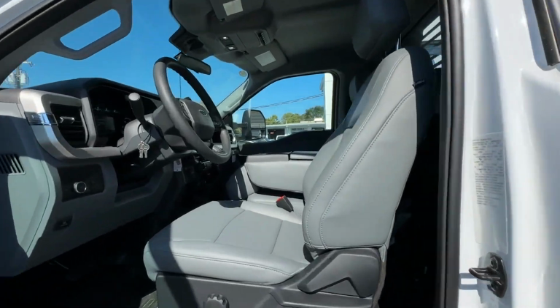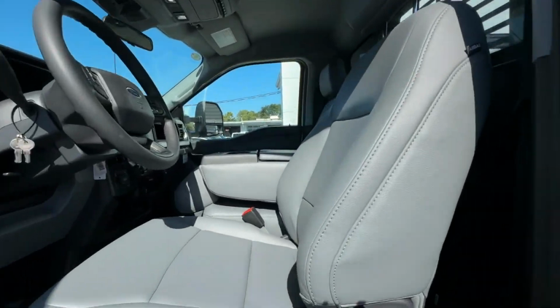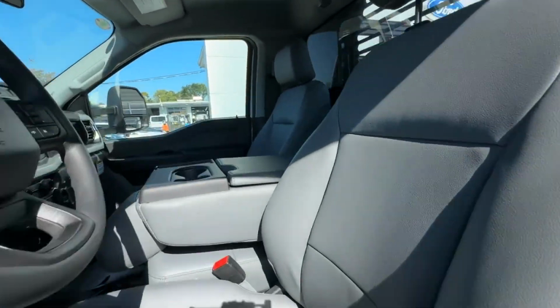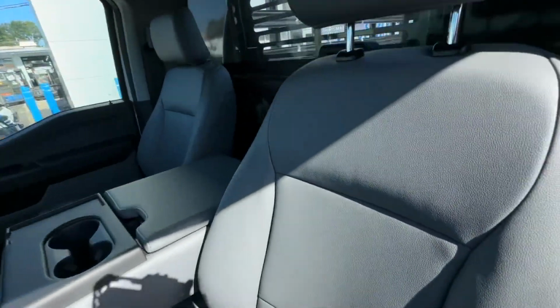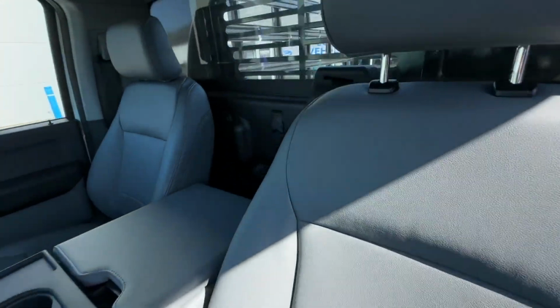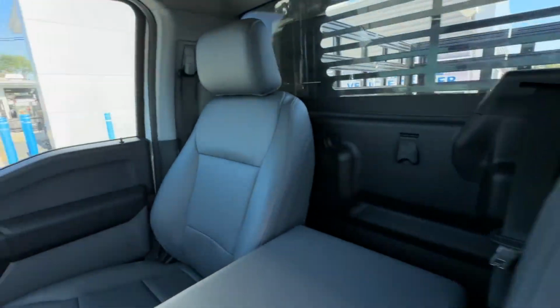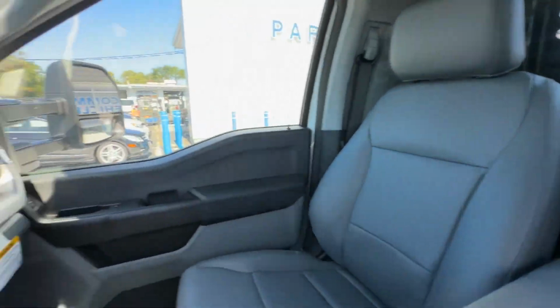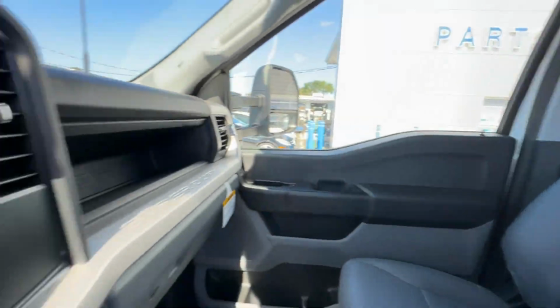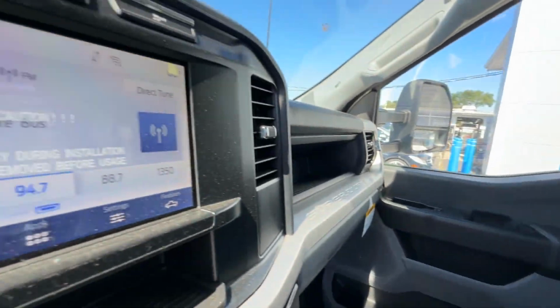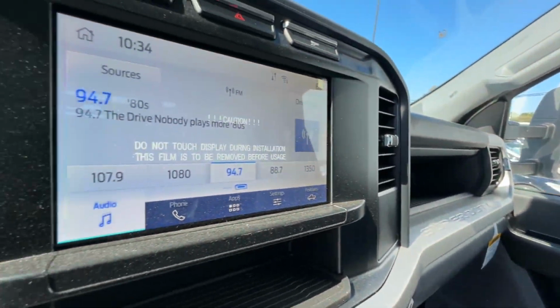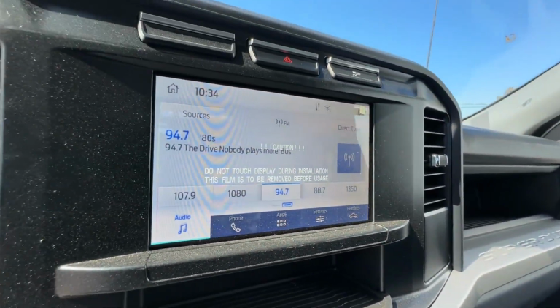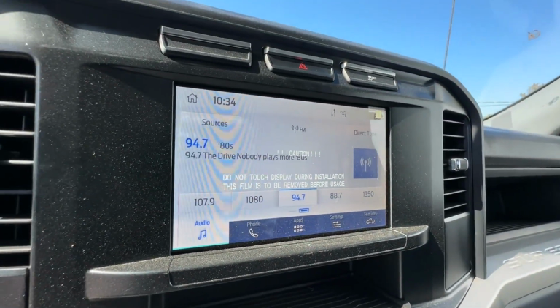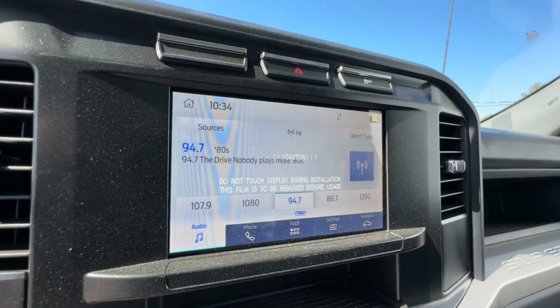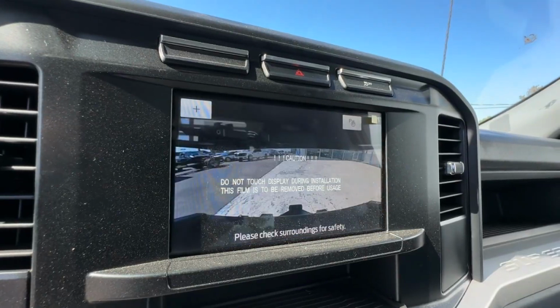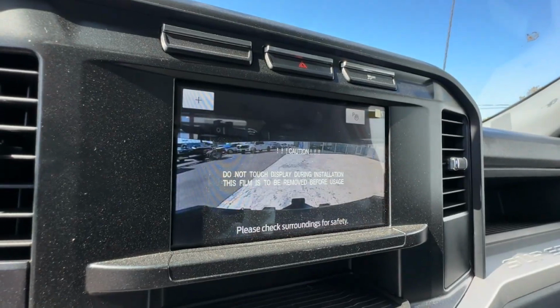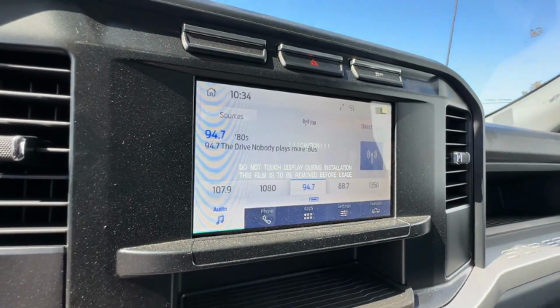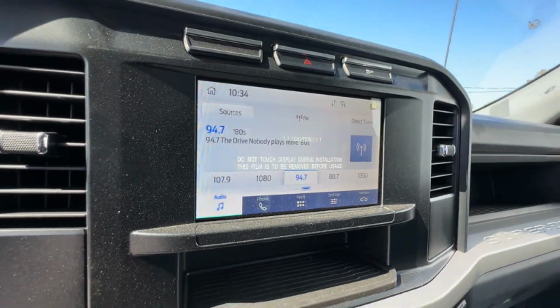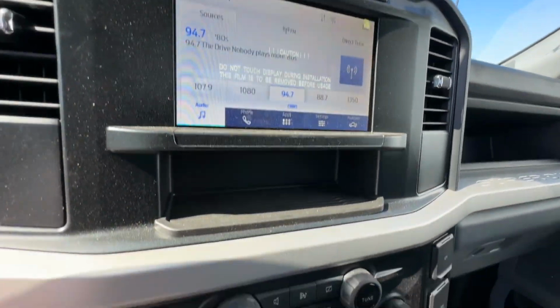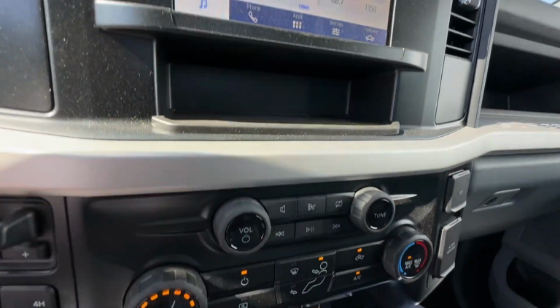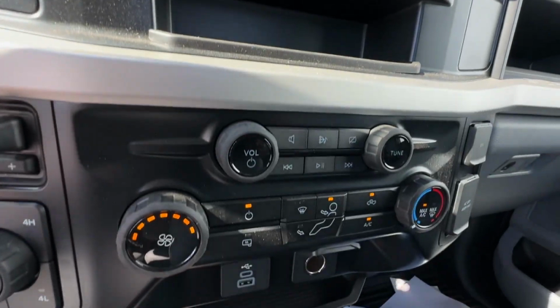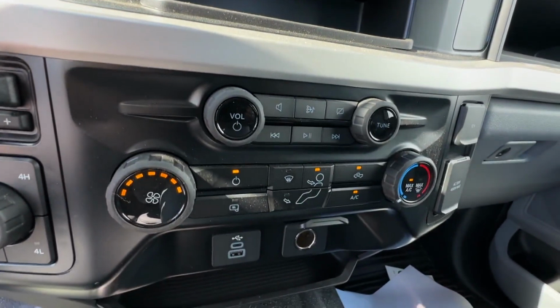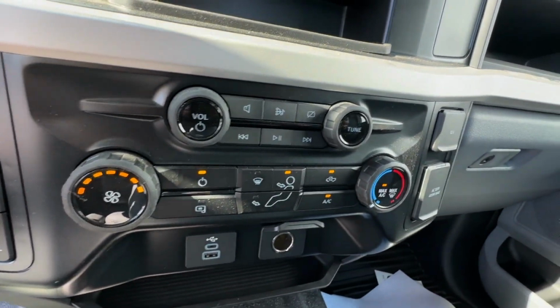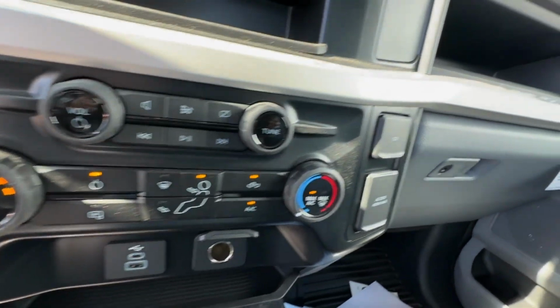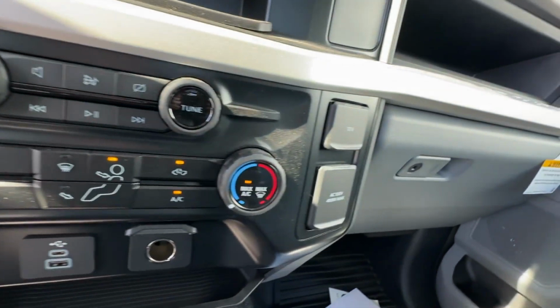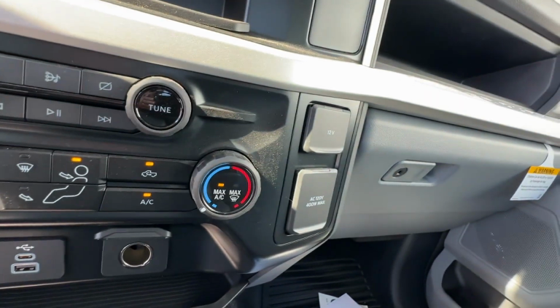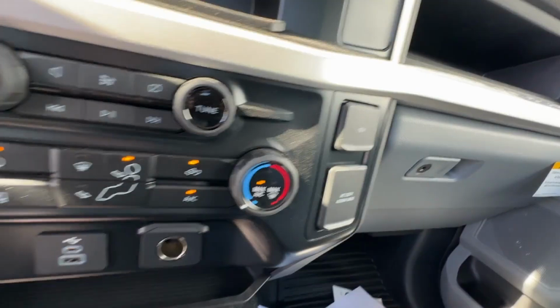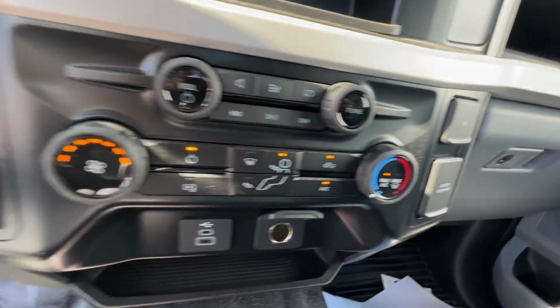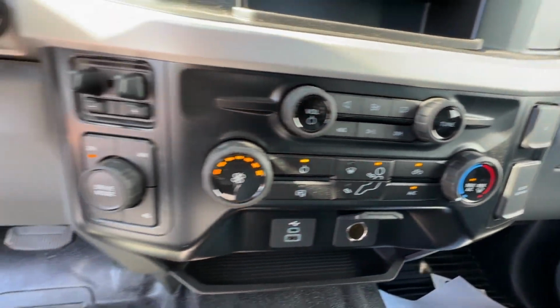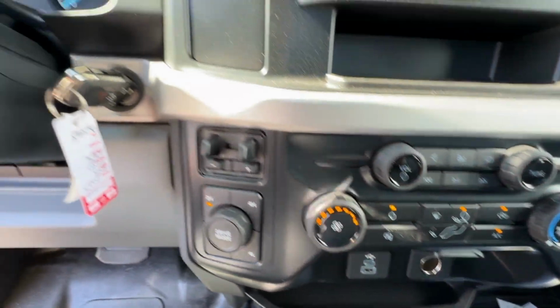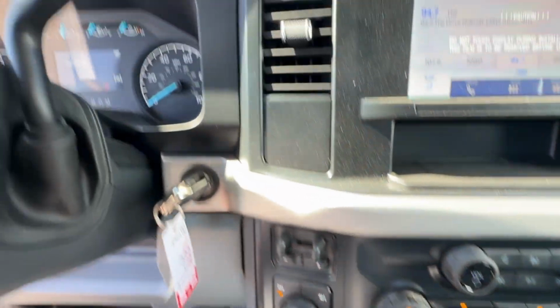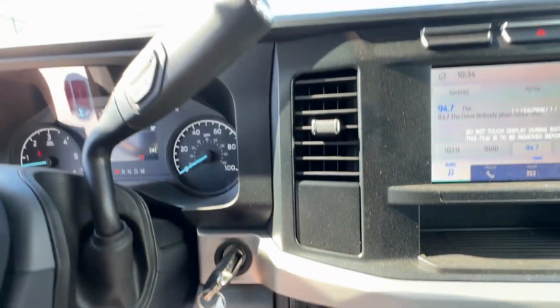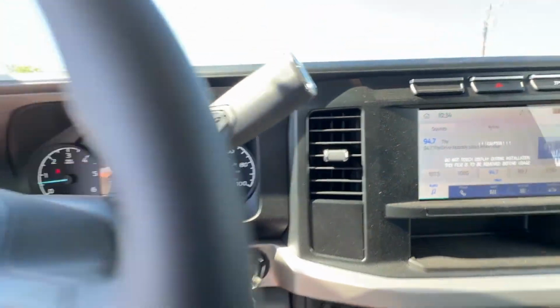Dual rear wheels, adjustable steering wheel, daytime running lights, traction control, remote start, cruise control, power side view mirrors, and variable speed intermittent wipers.